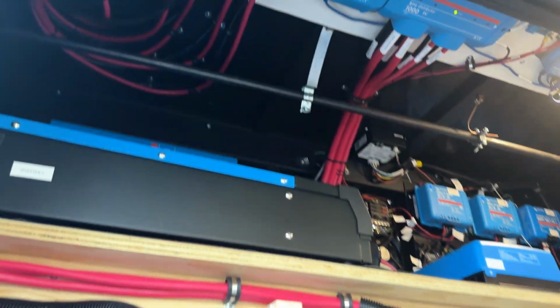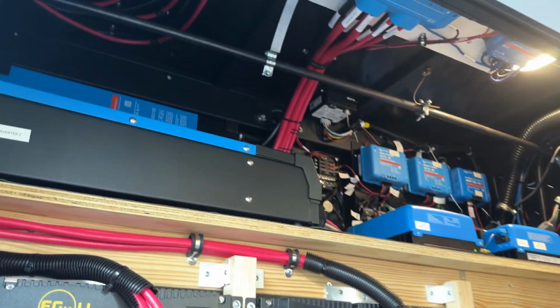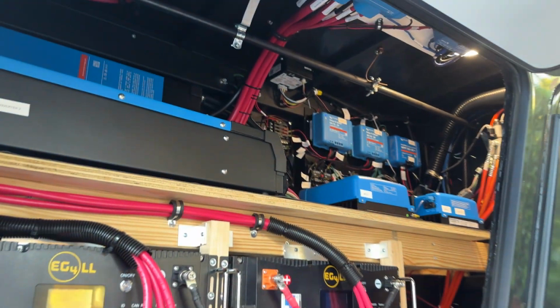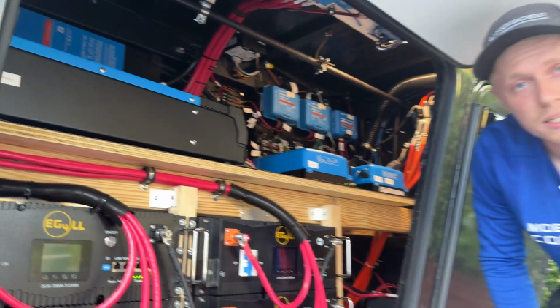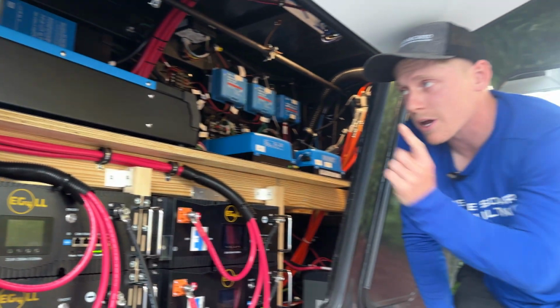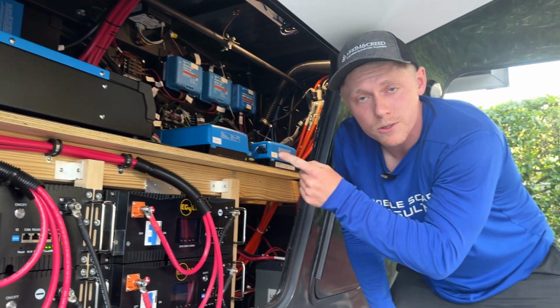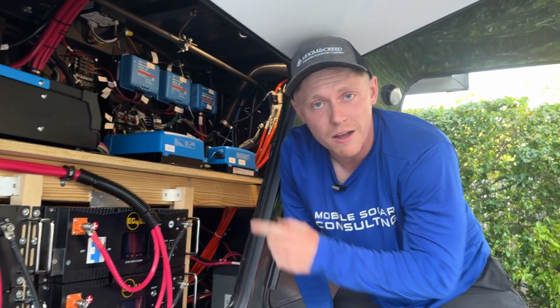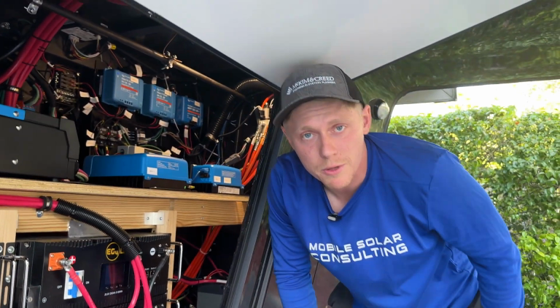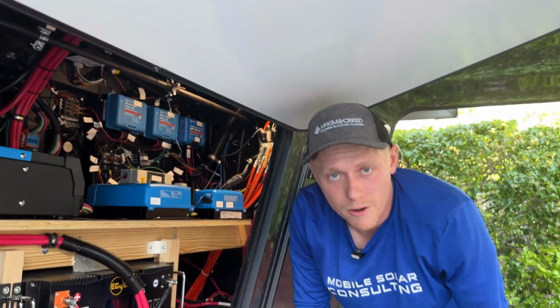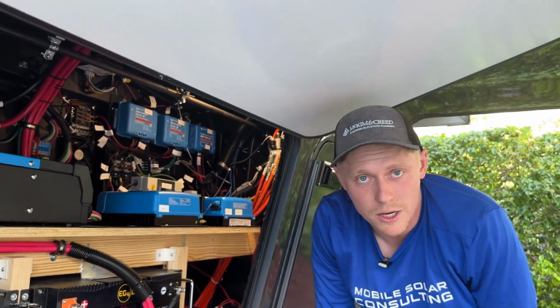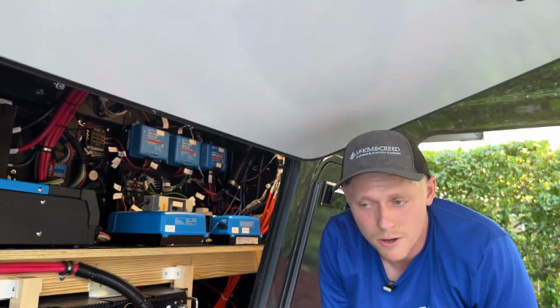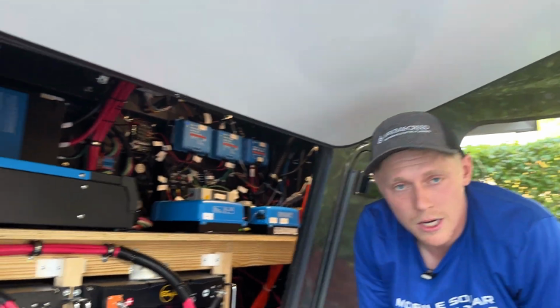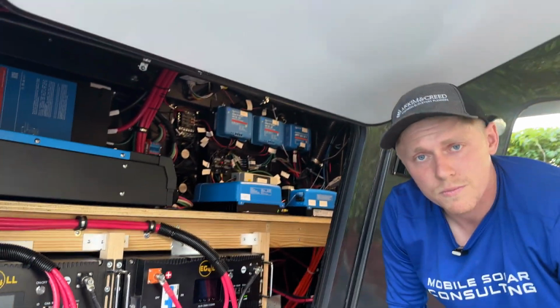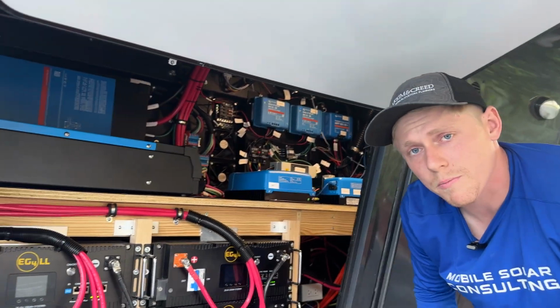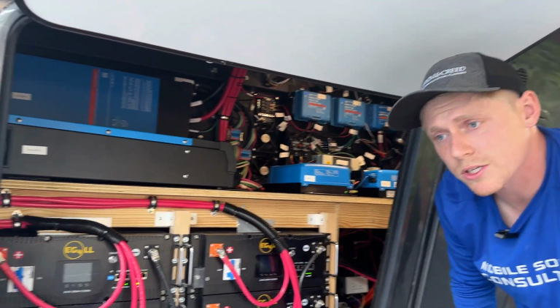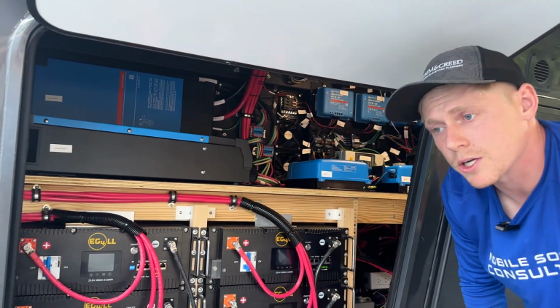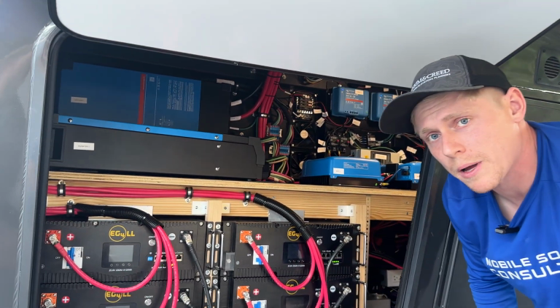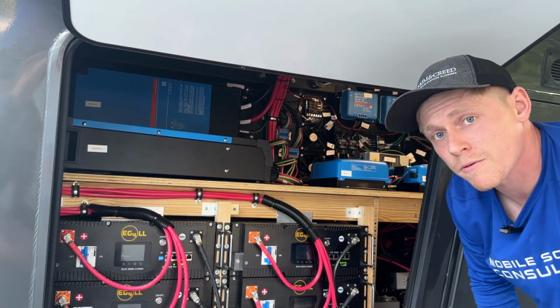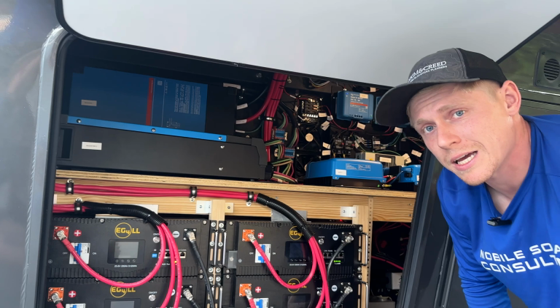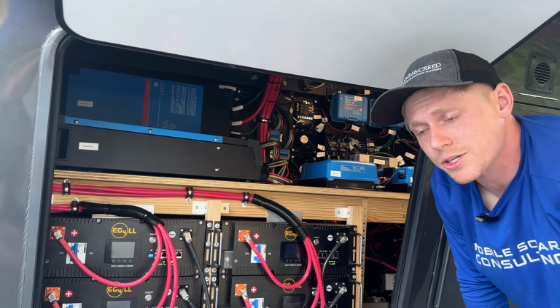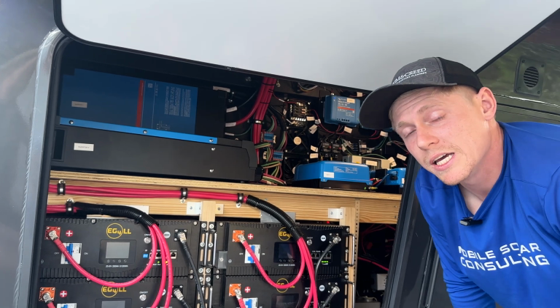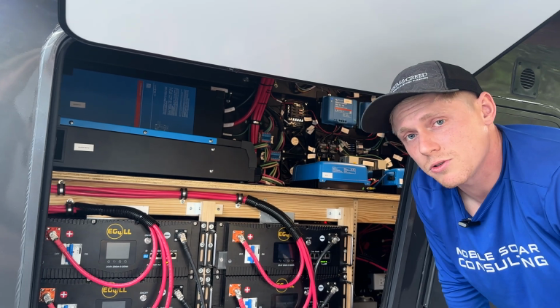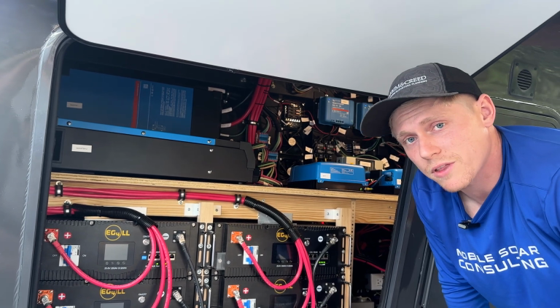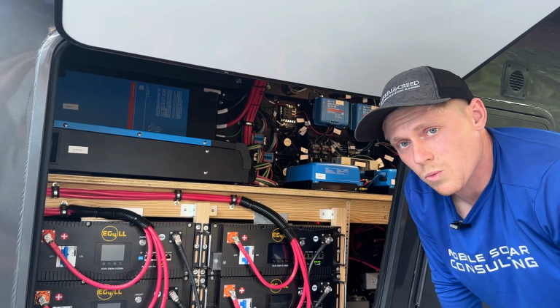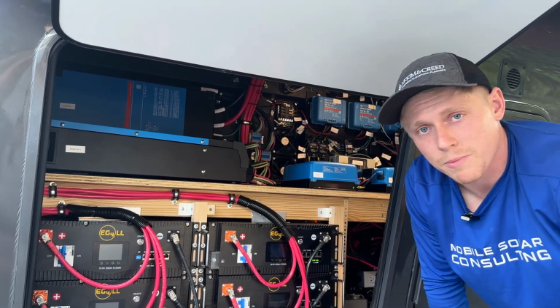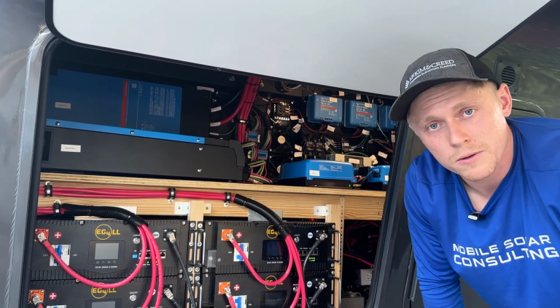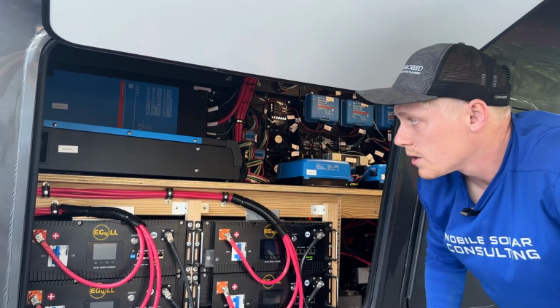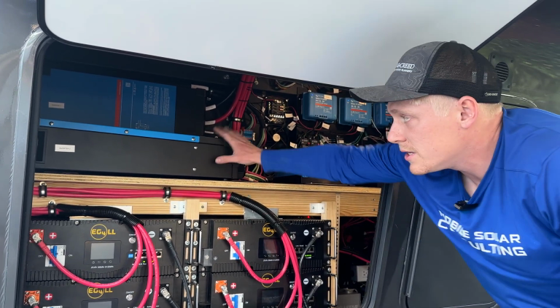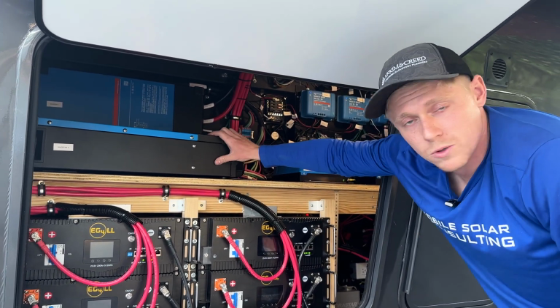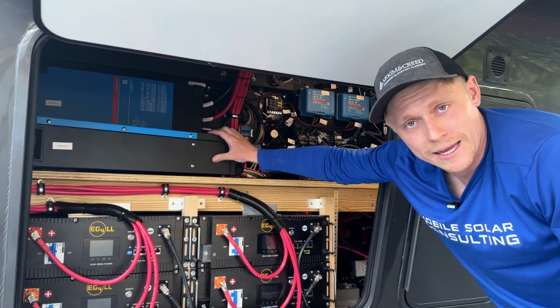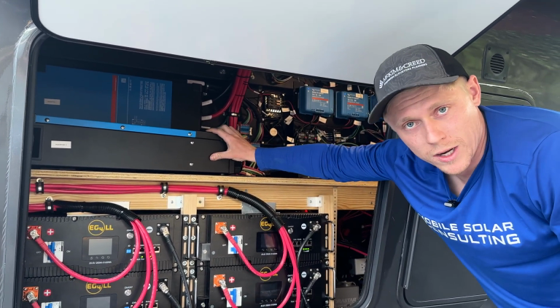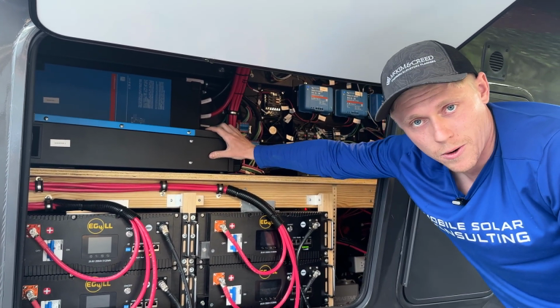Now last but not least, we've got the two 5 kW inverters I touched on earlier. Just for comparison, a shore power 50-amp connection gives you 12,000 watts of power — these give you 10,000 watts of power.